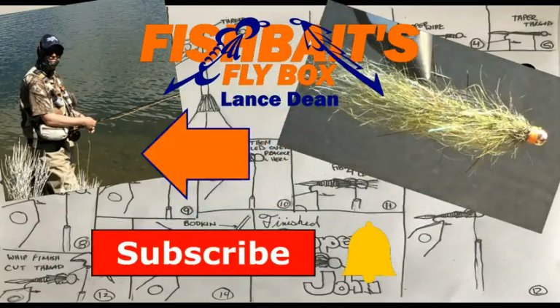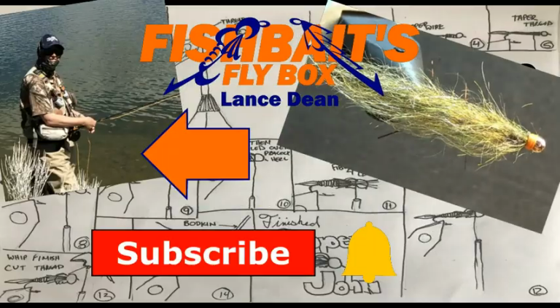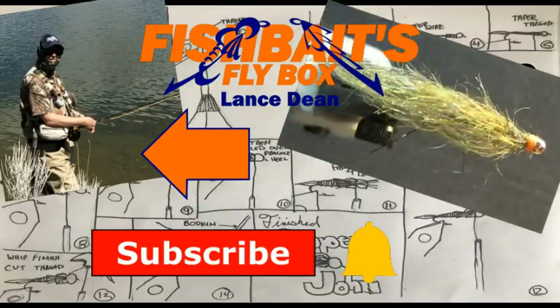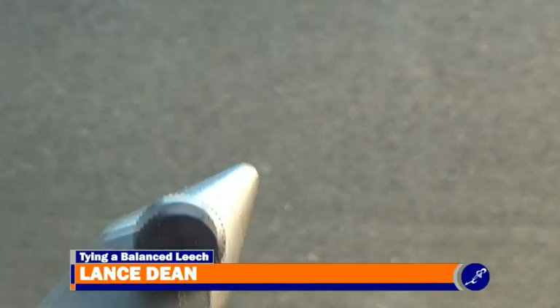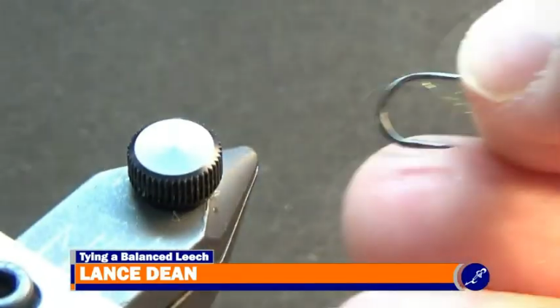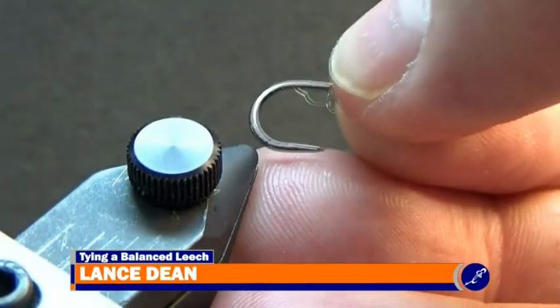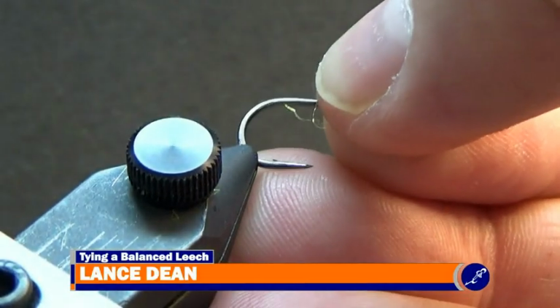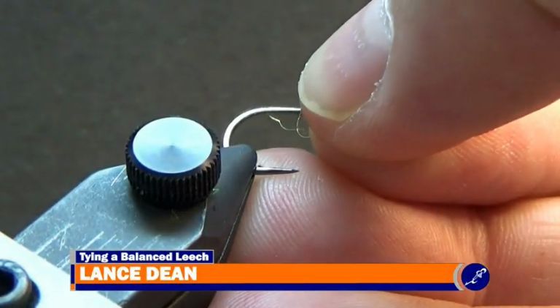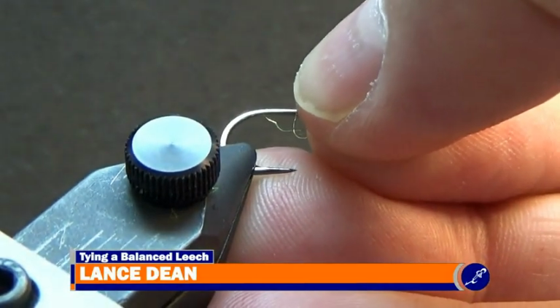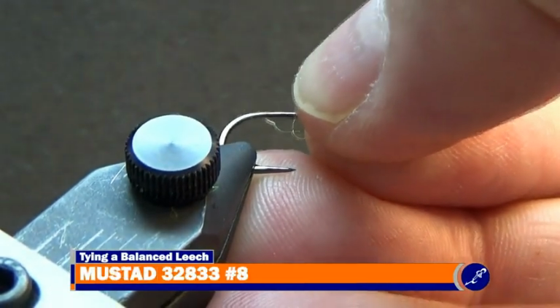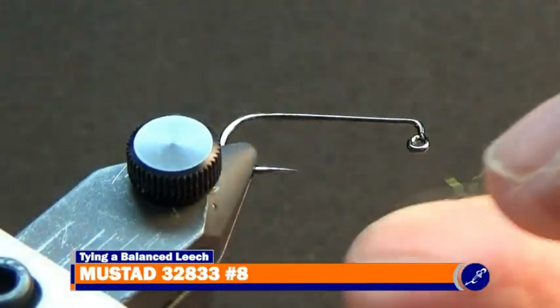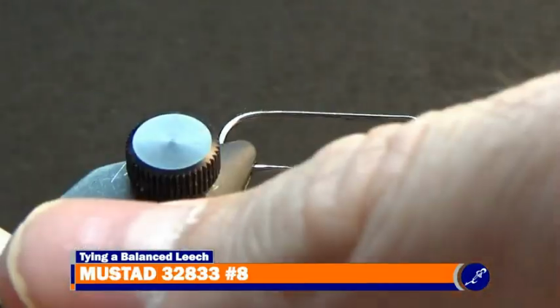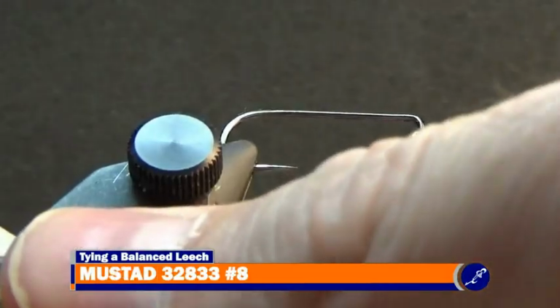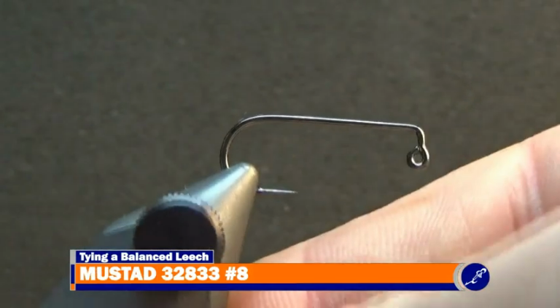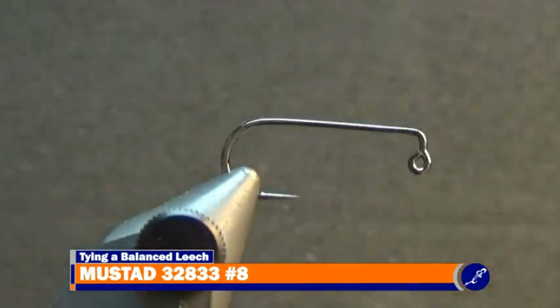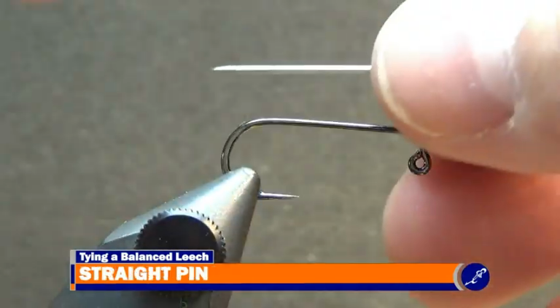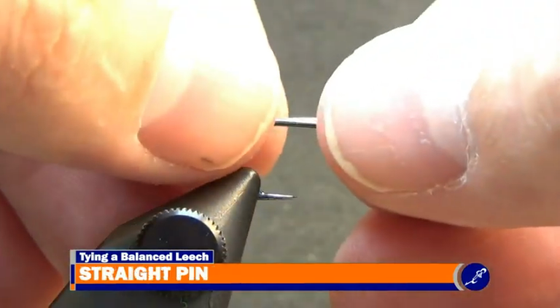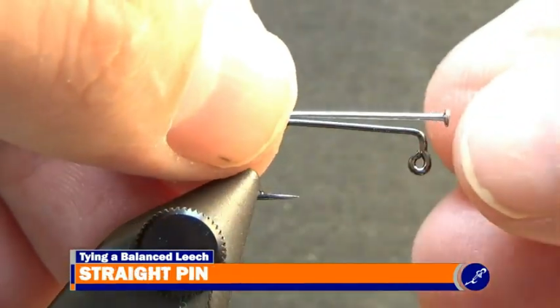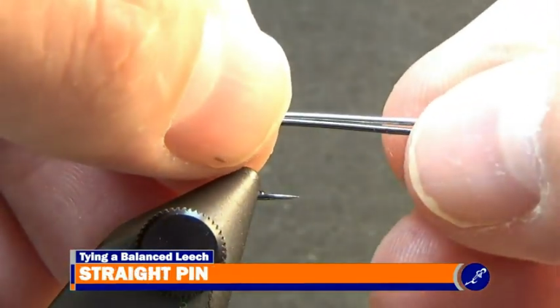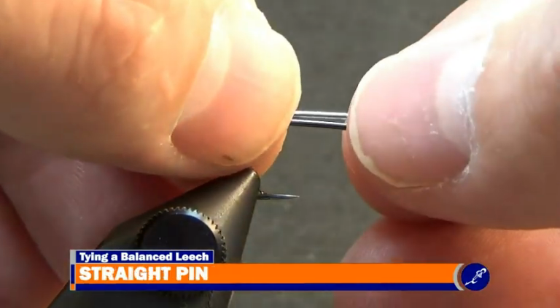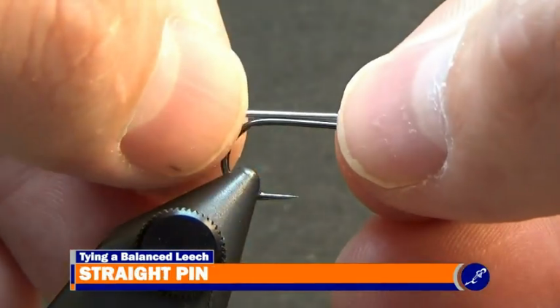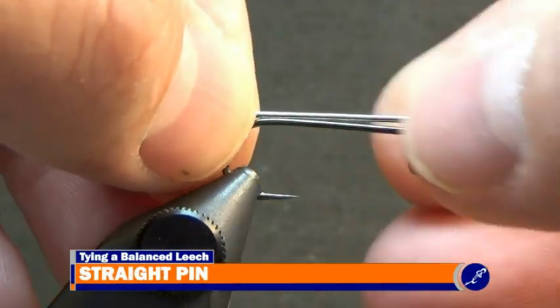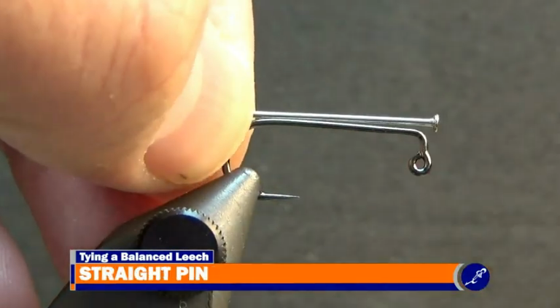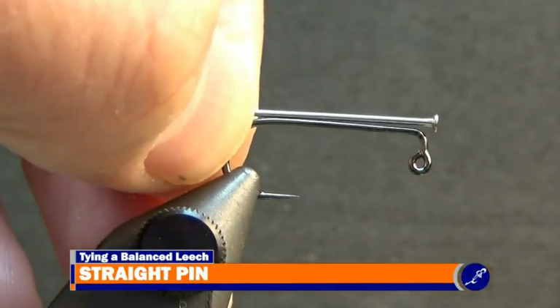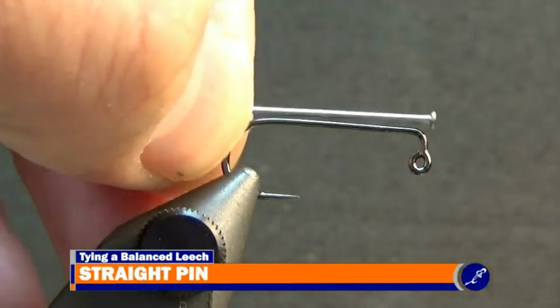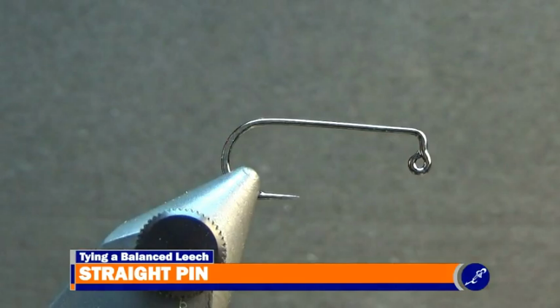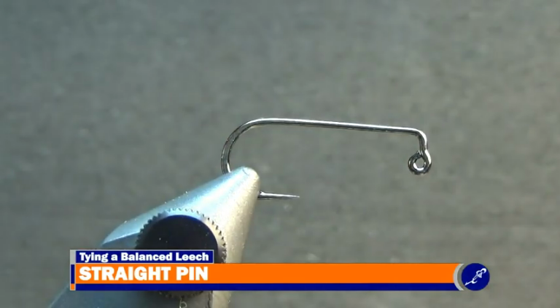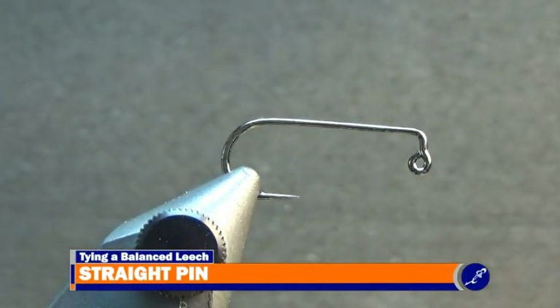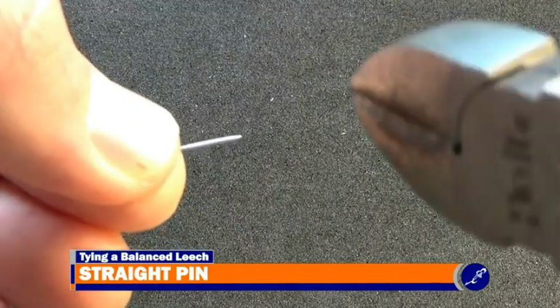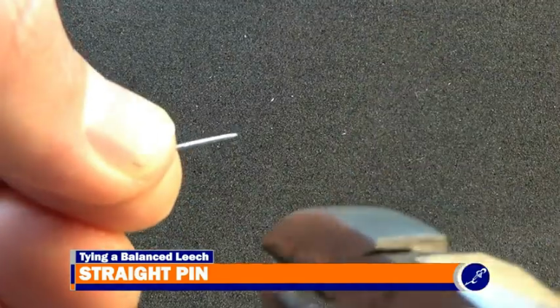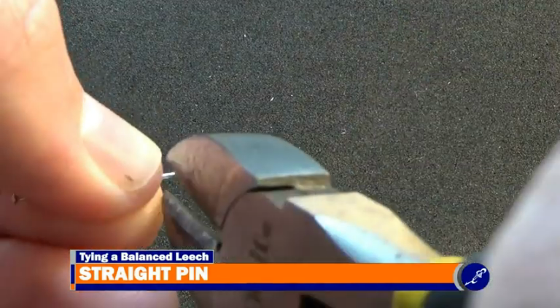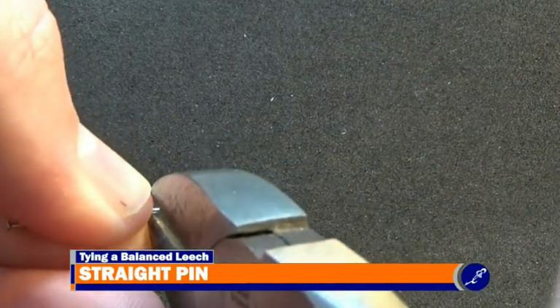That's me, and this is my vise. Place a size 8 Mustad 32833BLN jig hook into its jaws, and measure a straight pin about a shank long from the flat end. Then, using a pair of wire cutters, cut the straight pin at the measured point.